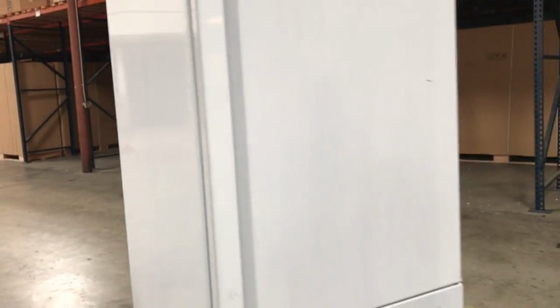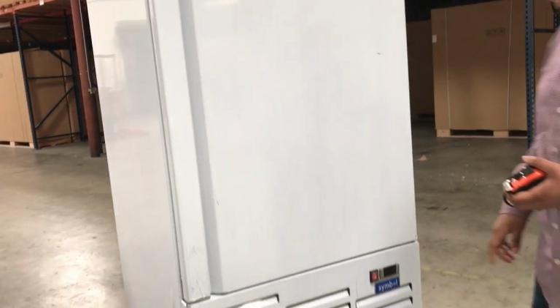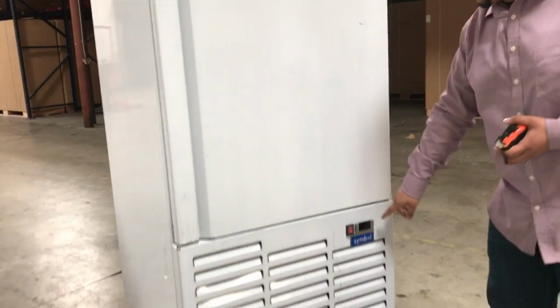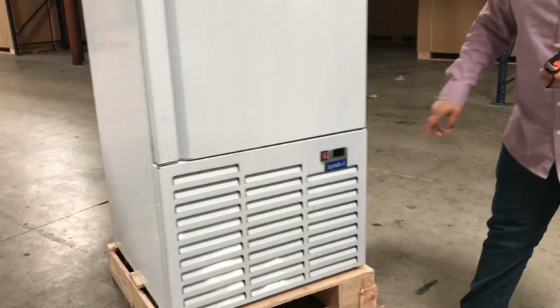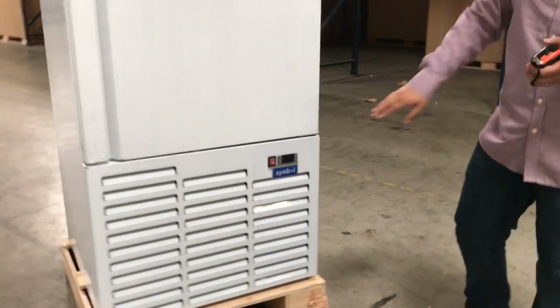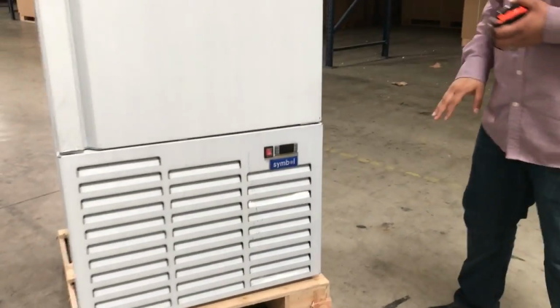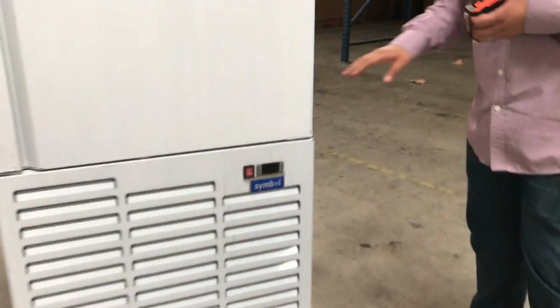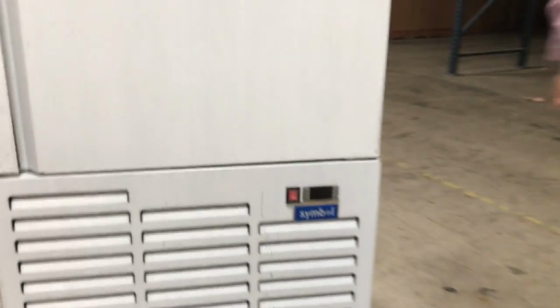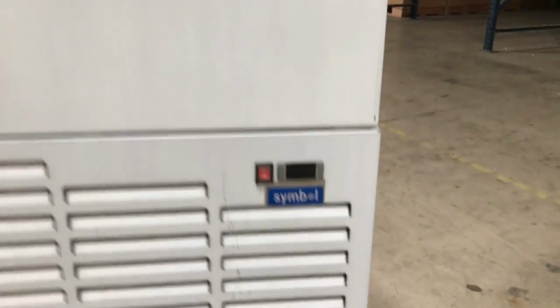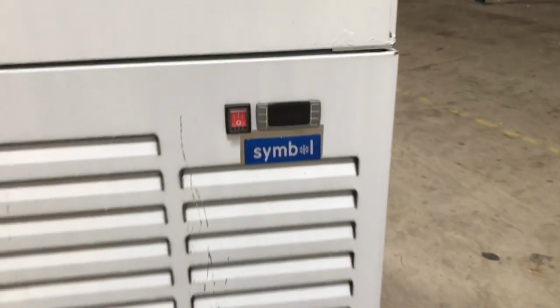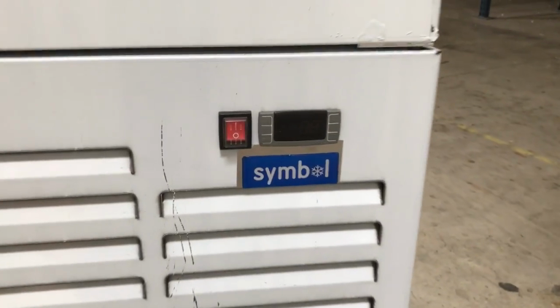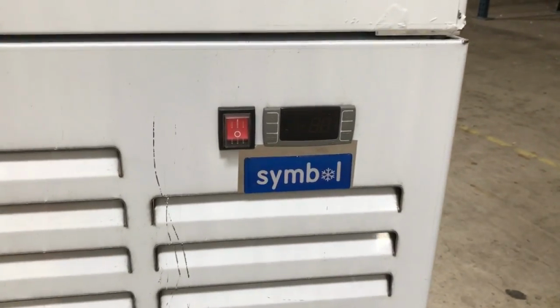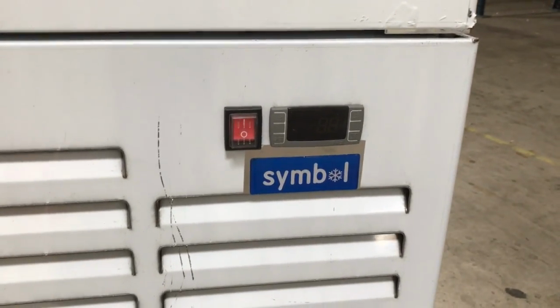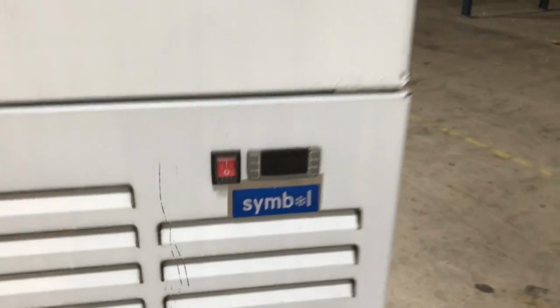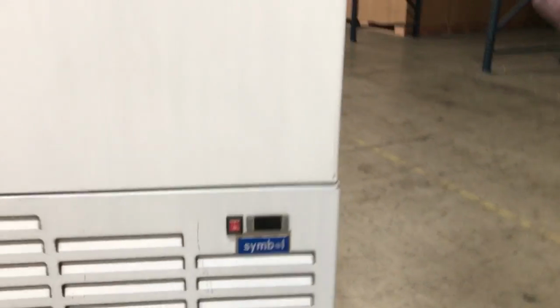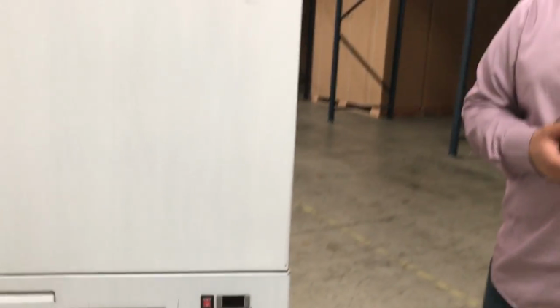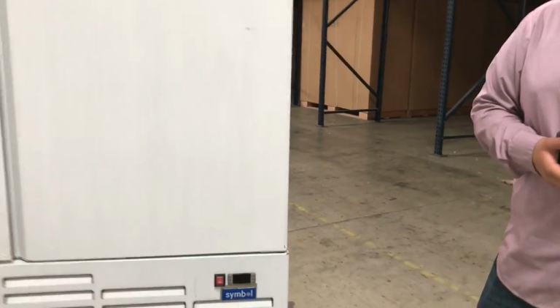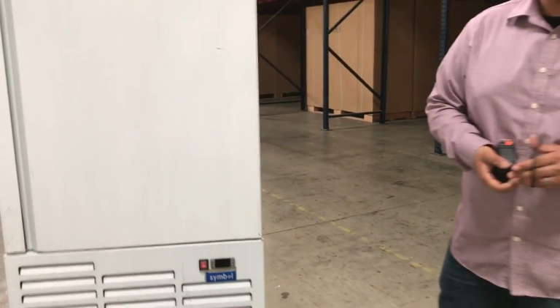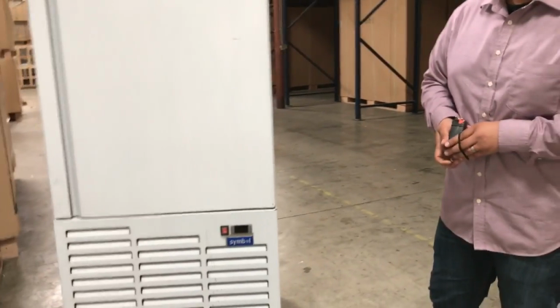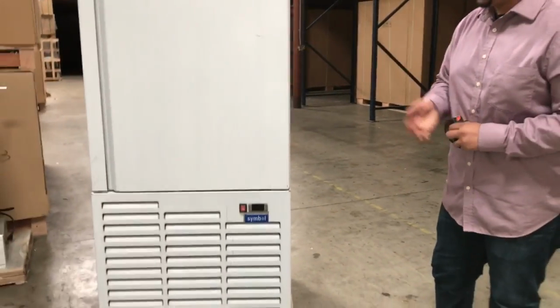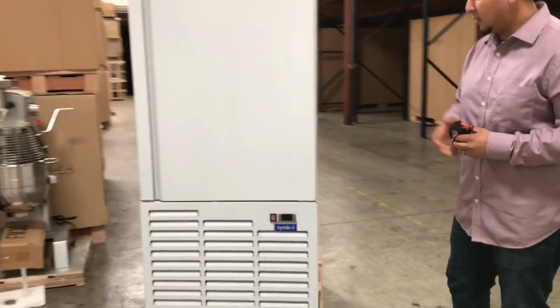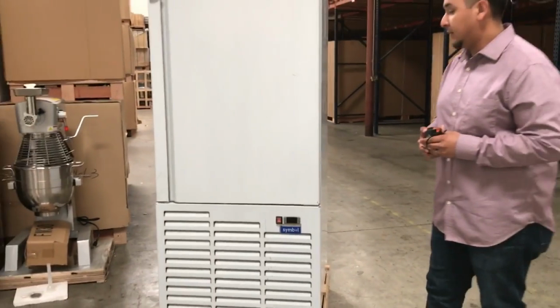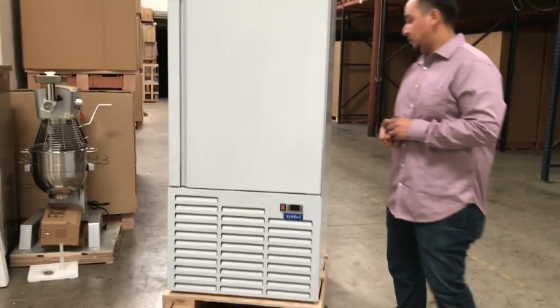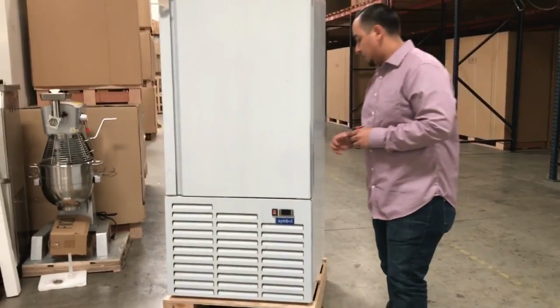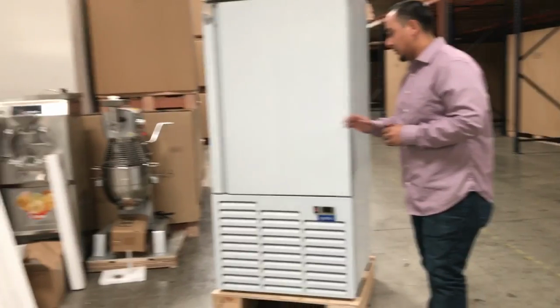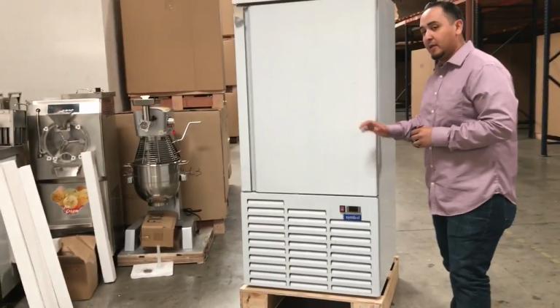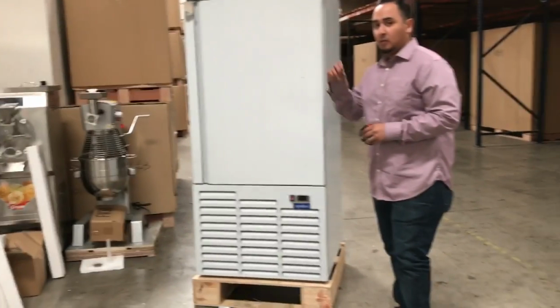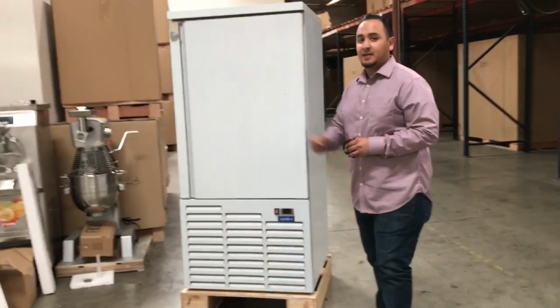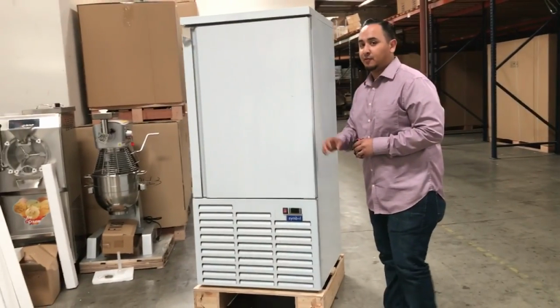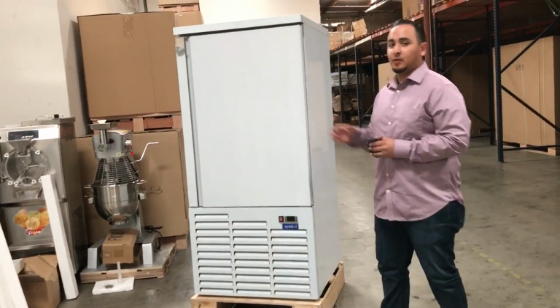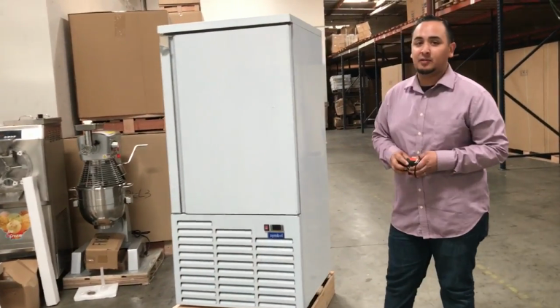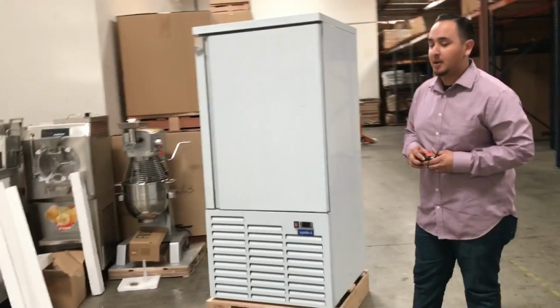It's a really digital panel, so you adjust the temperature there. Temperature could go anywhere from negative 35 all the way up to 48 Fahrenheit. So it's a really good freezer, and within minutes you'll freeze up whatever you need to freeze up.